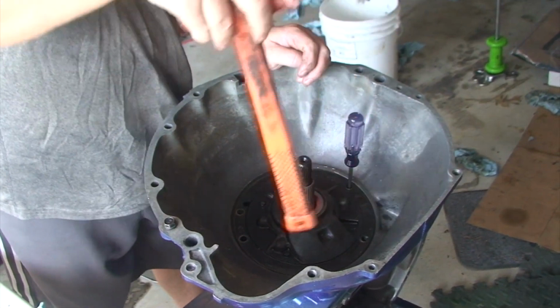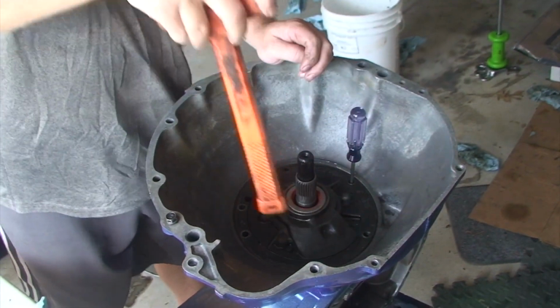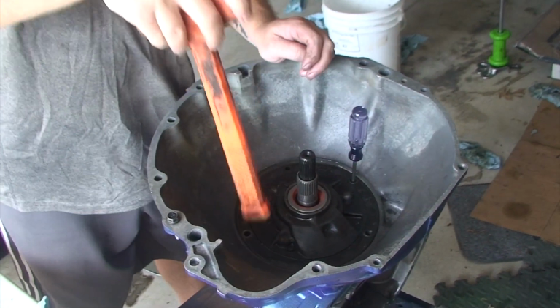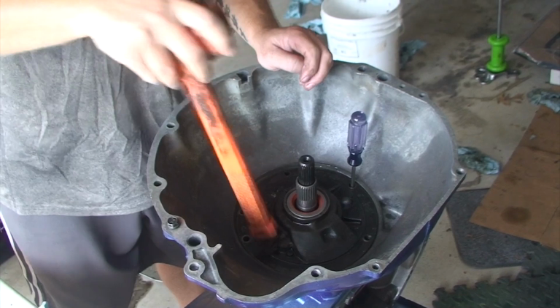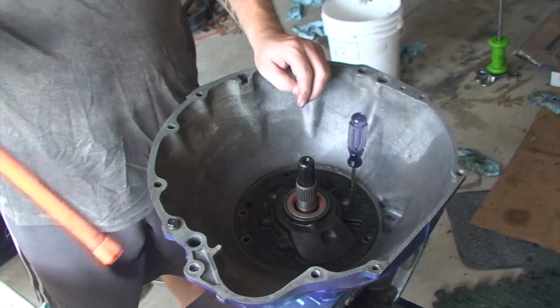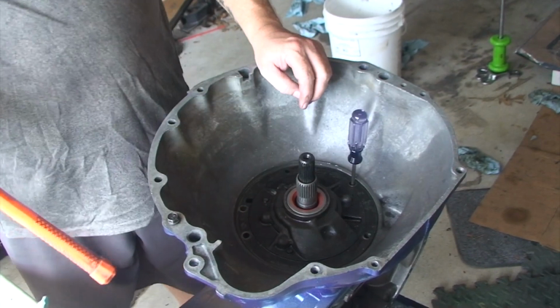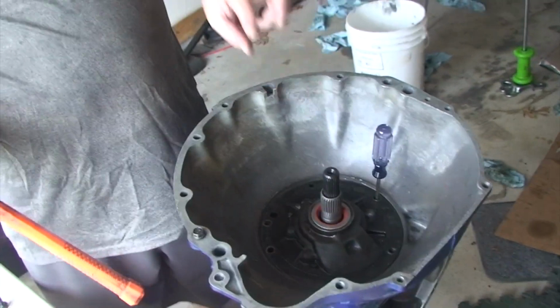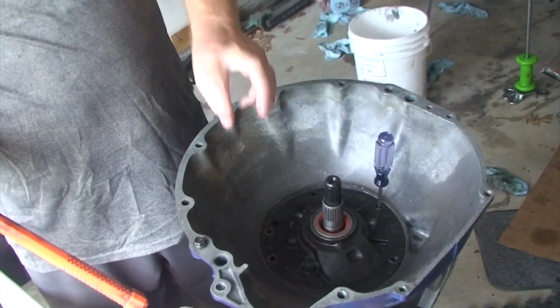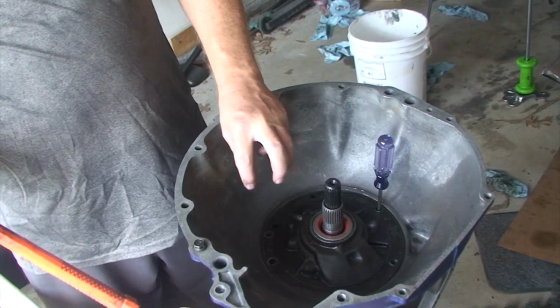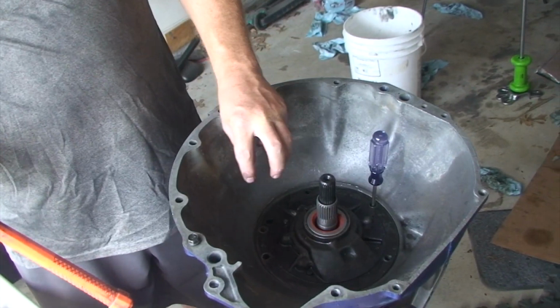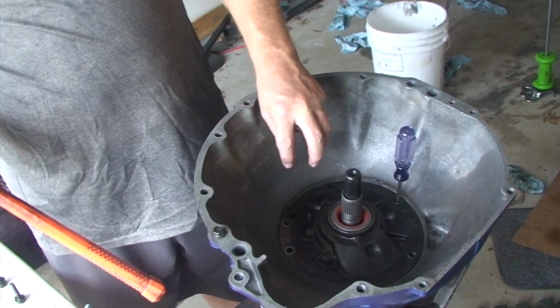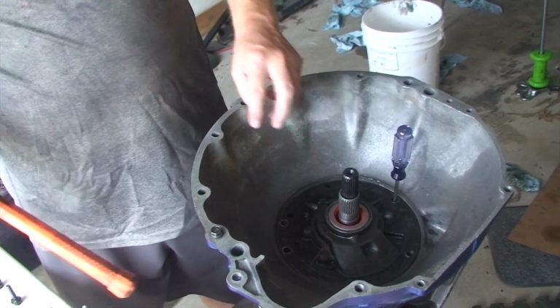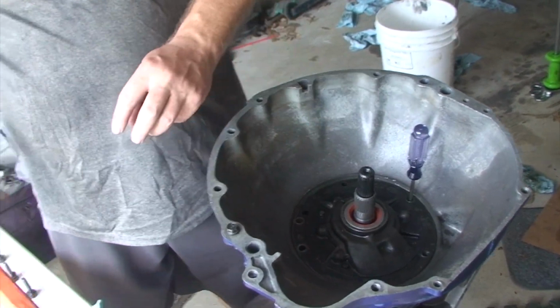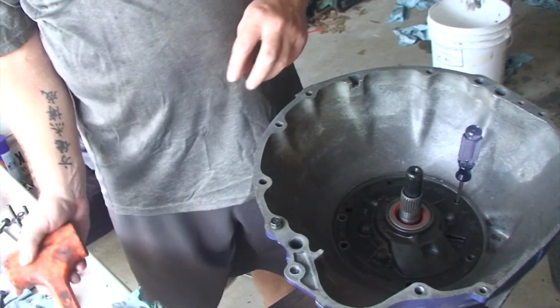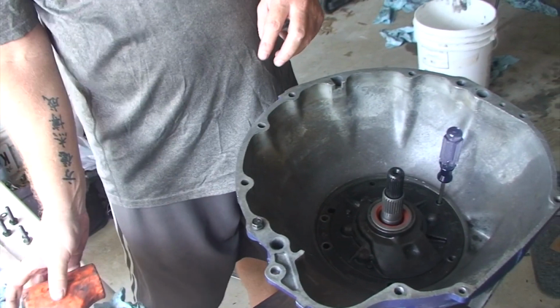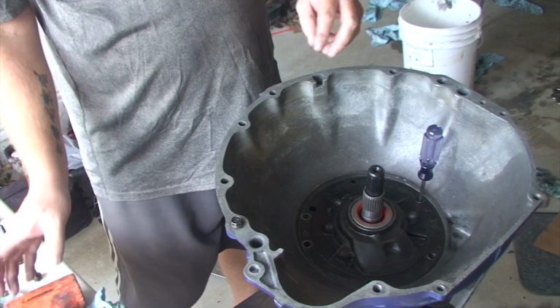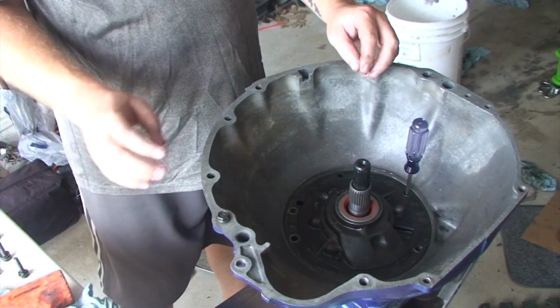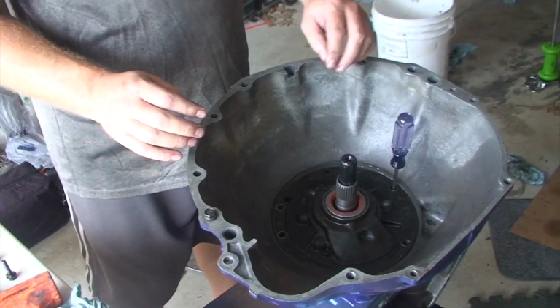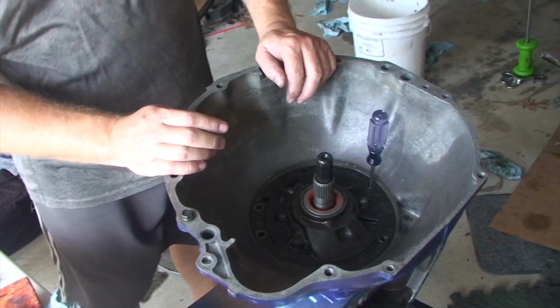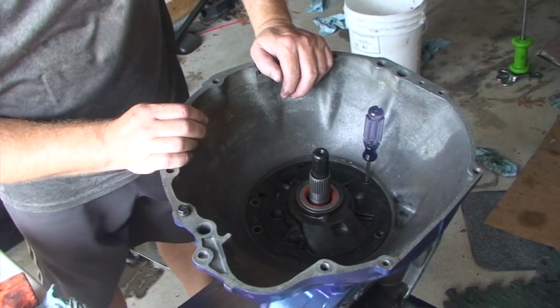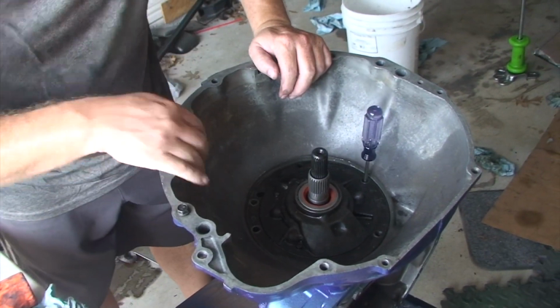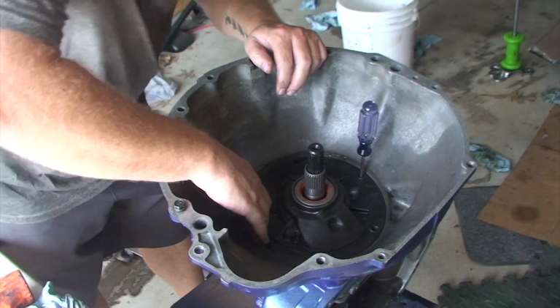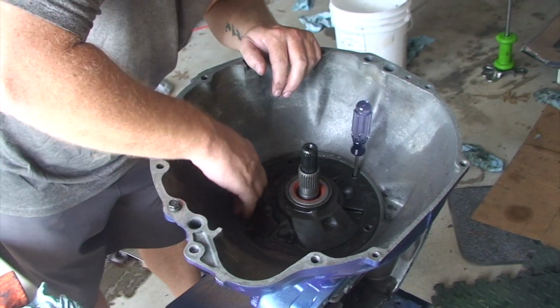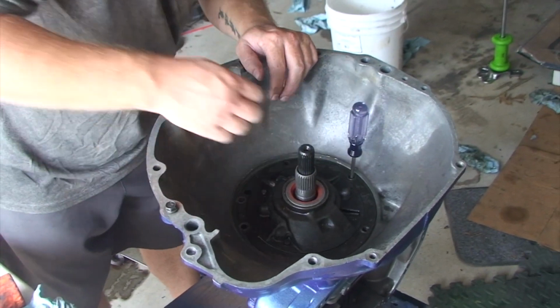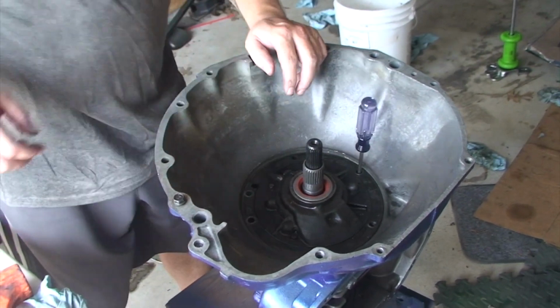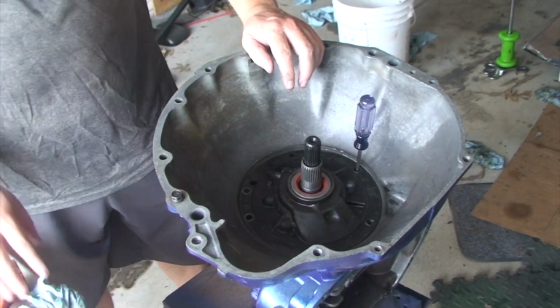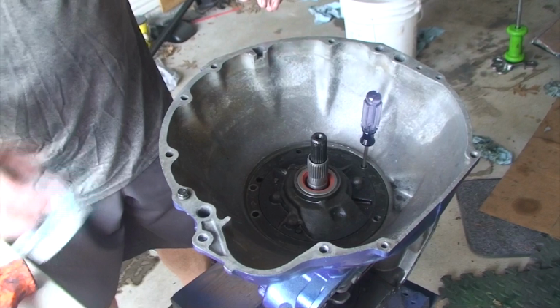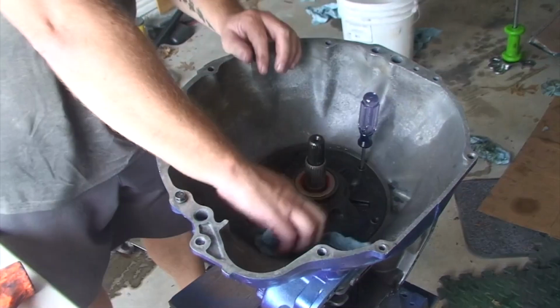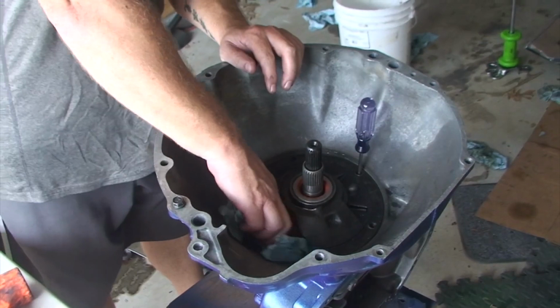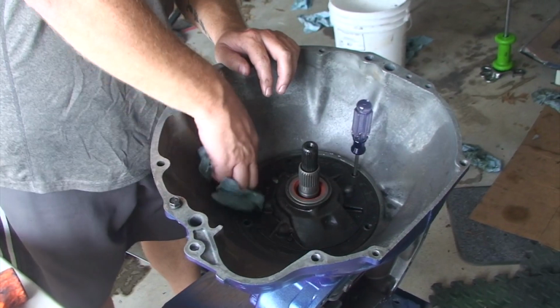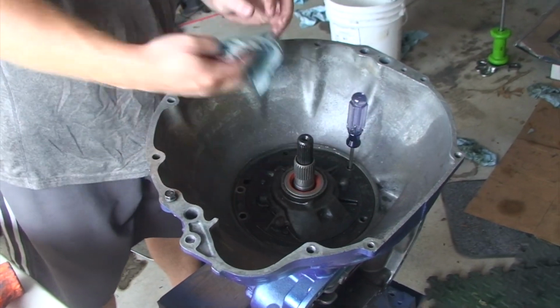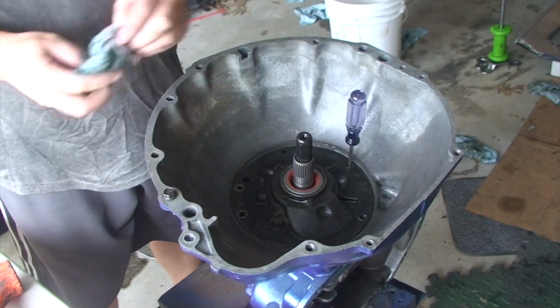What you do not want to do is use the pump bolts to draw the pump down into the case, because the case is made out of aluminum and the pump is made out of steel. One's going to give before the other, and it won't be in the order that you like.